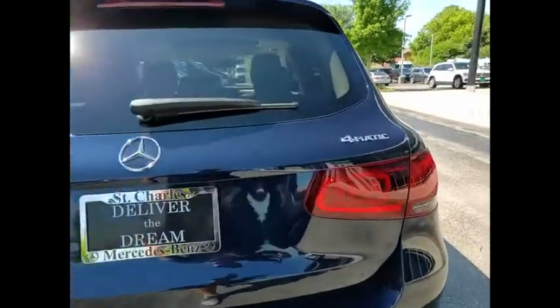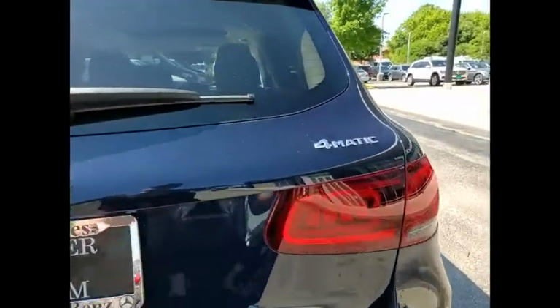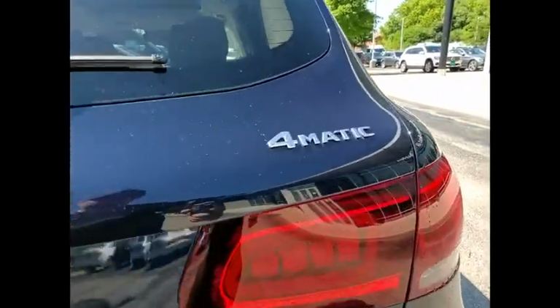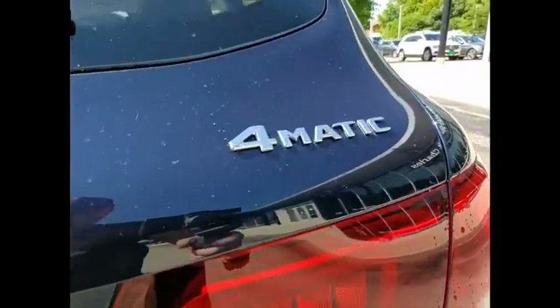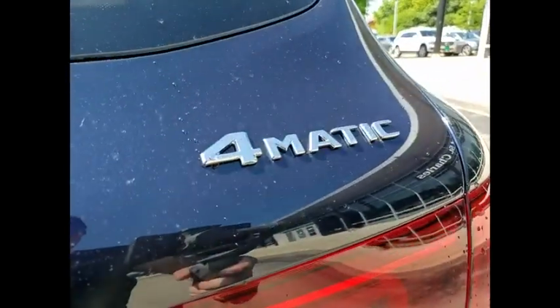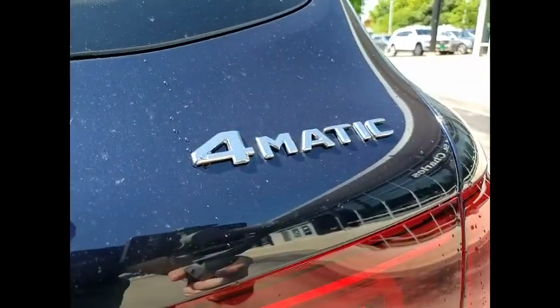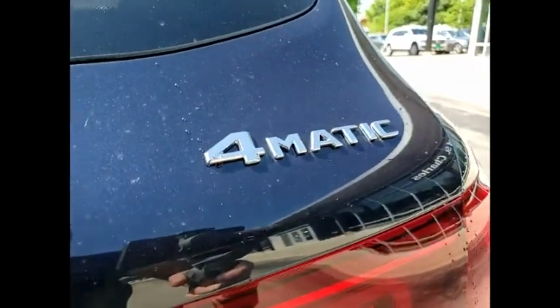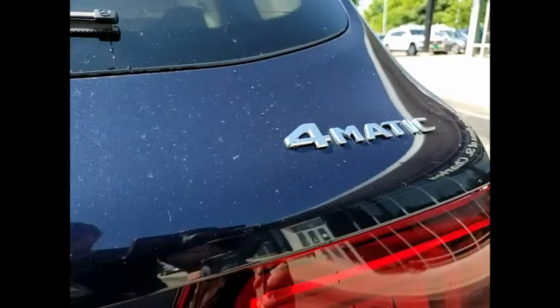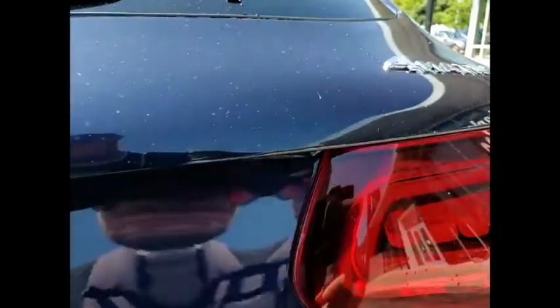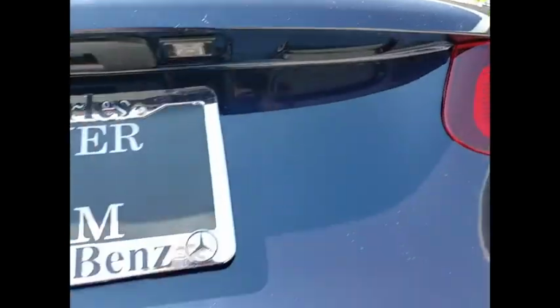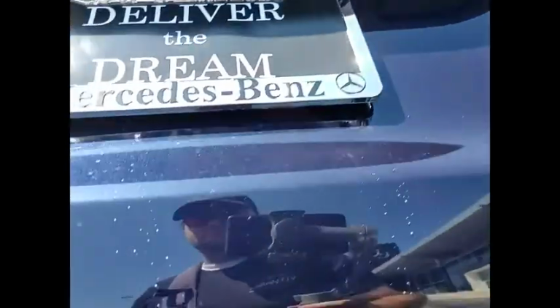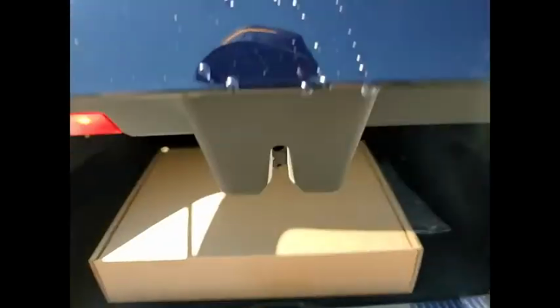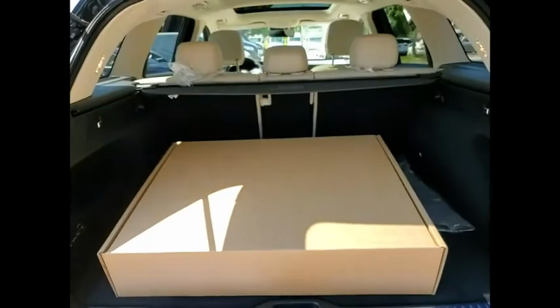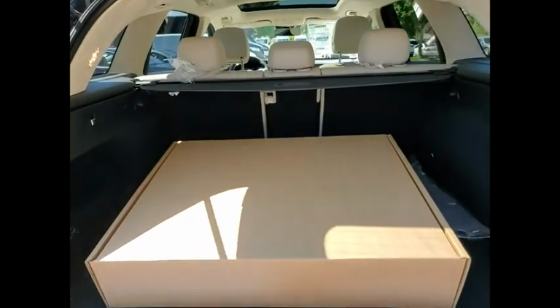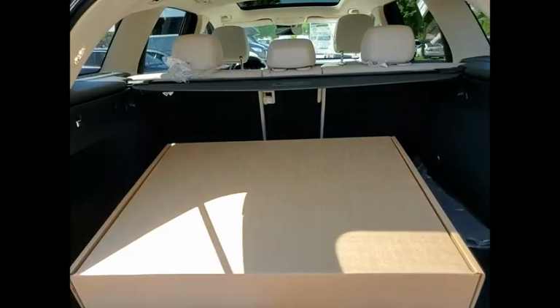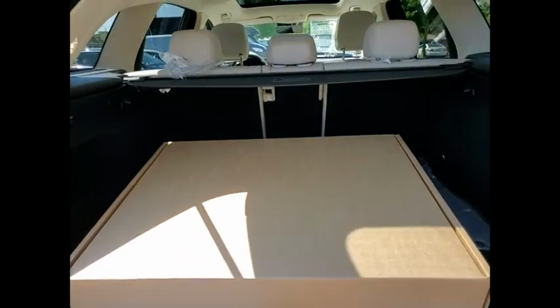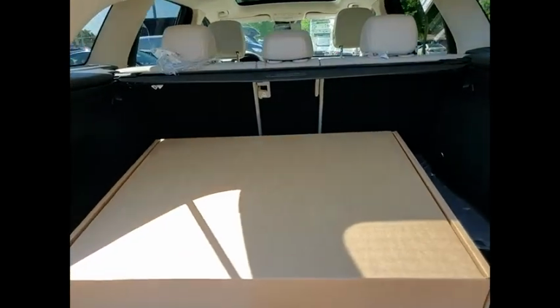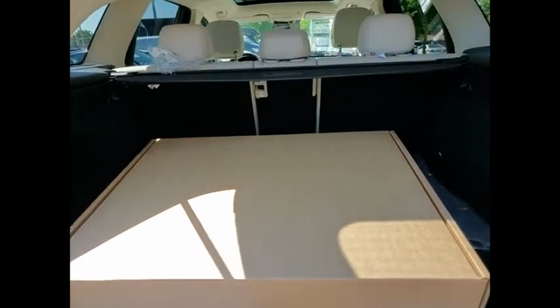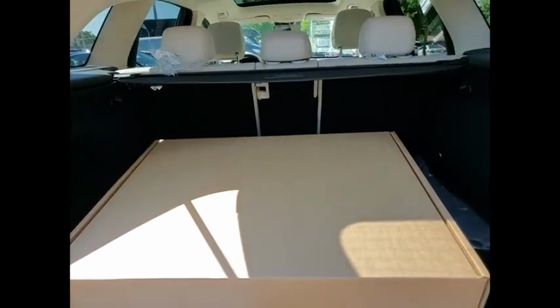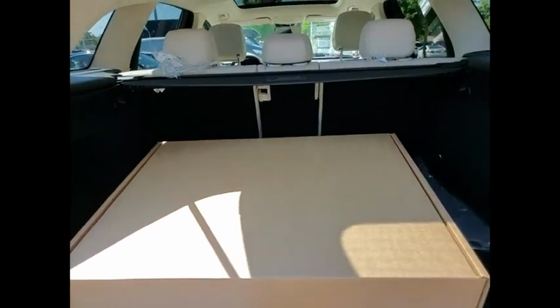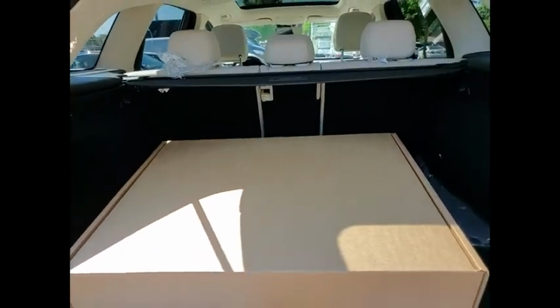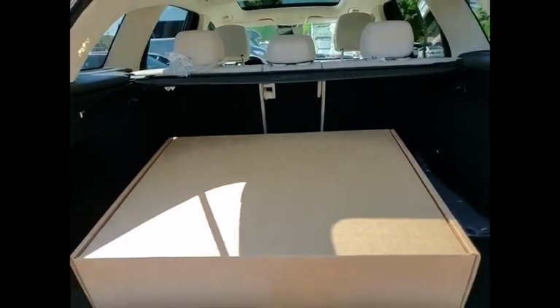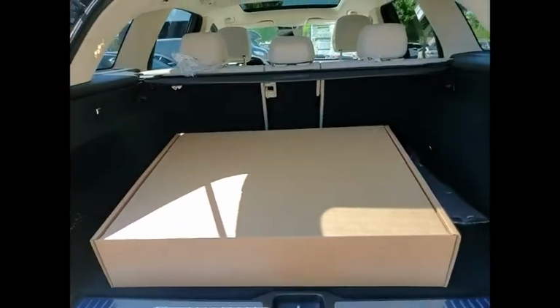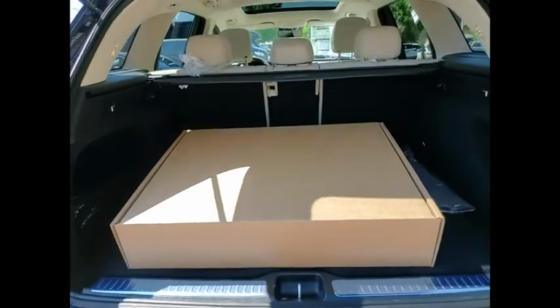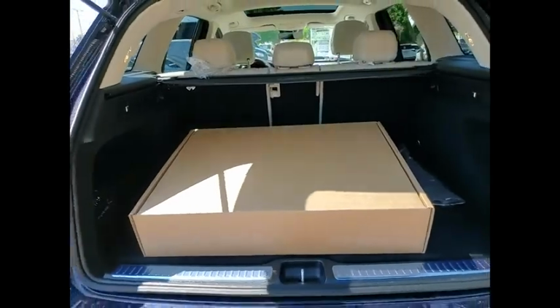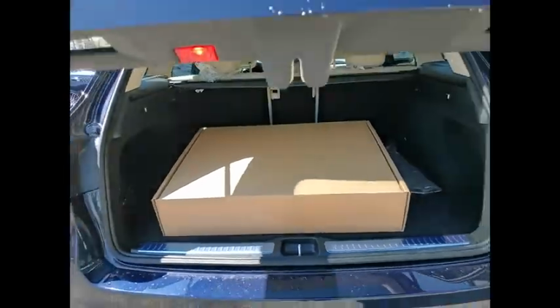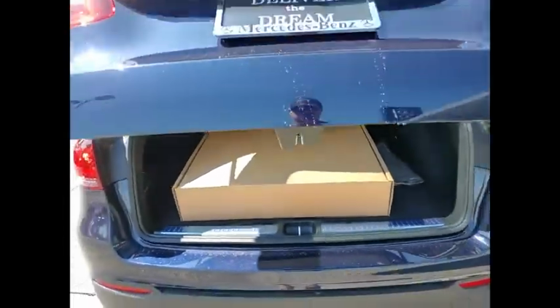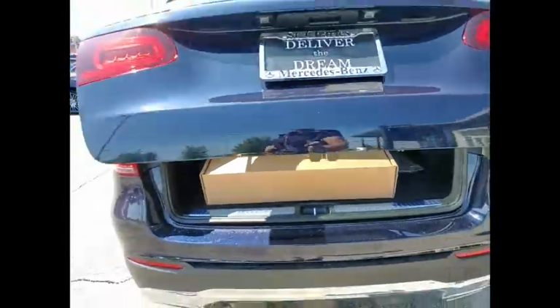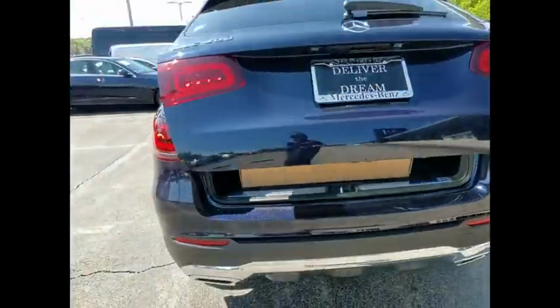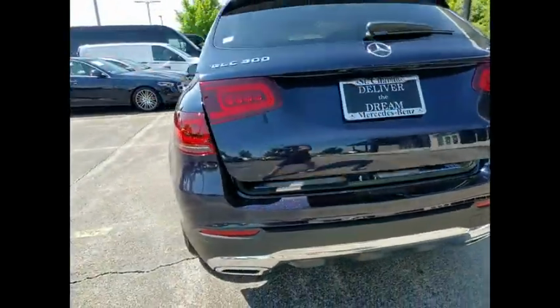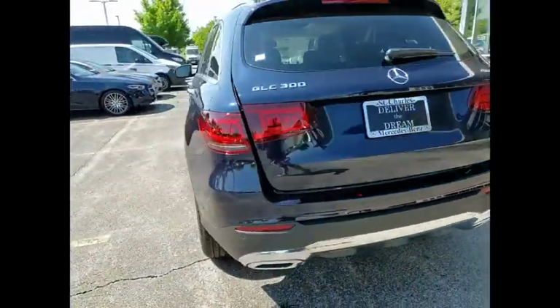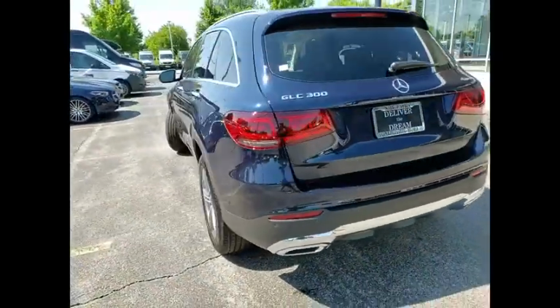Parking sensors, heated steering wheel, HD radio, first aid kit, panorama sunroof. If you like it online, you'll love it in your driveway. Take it for a spin today.